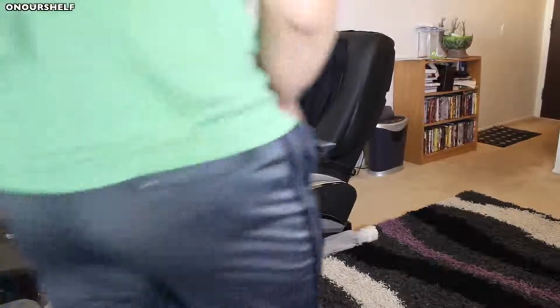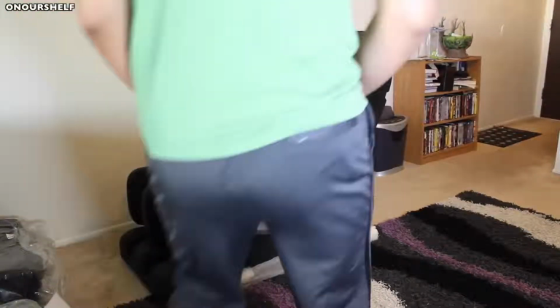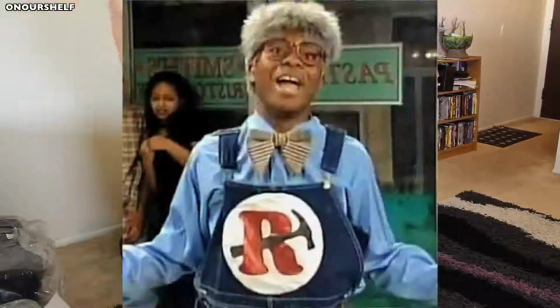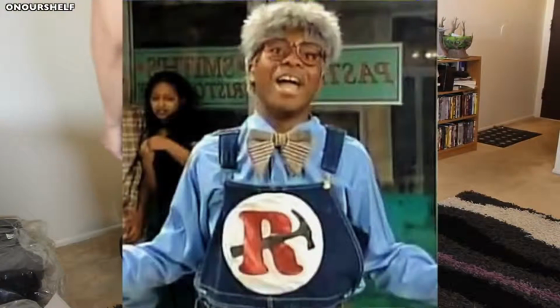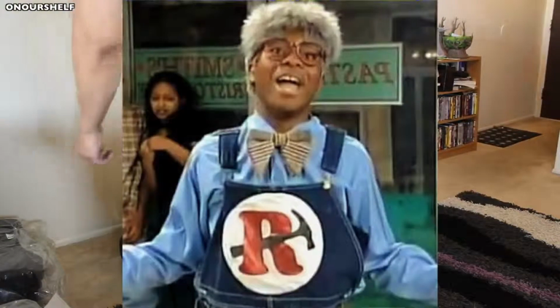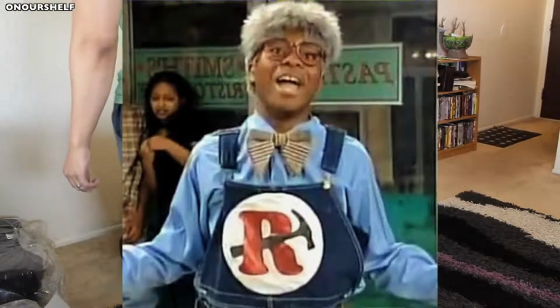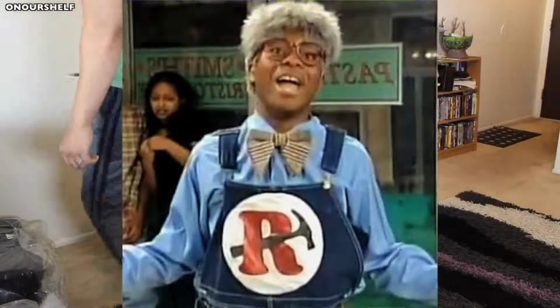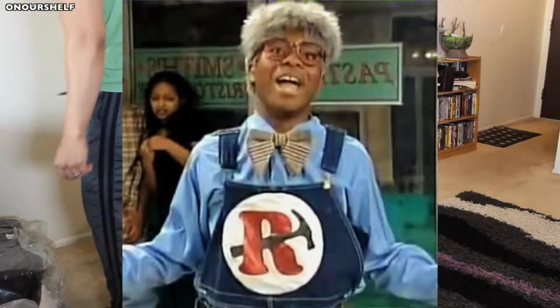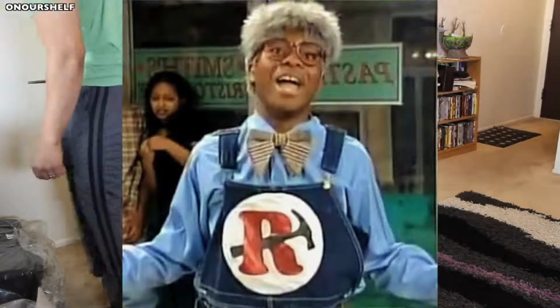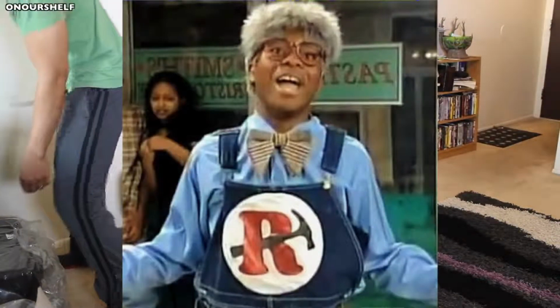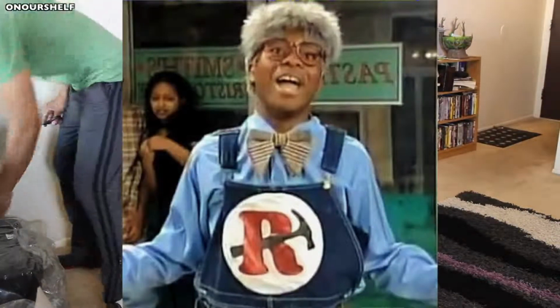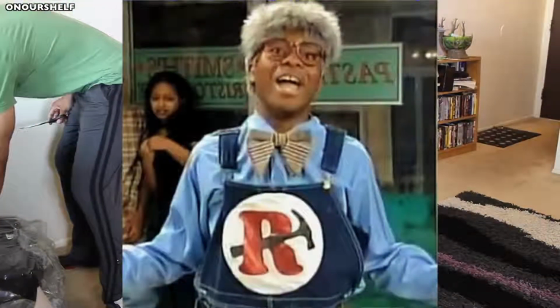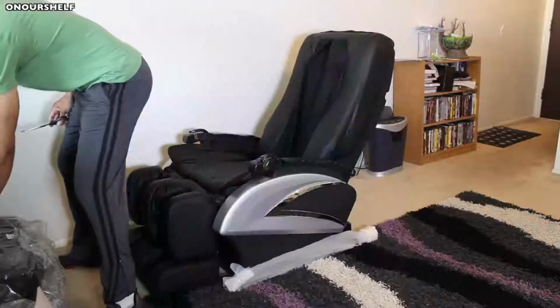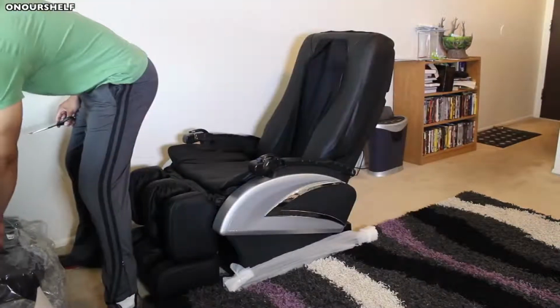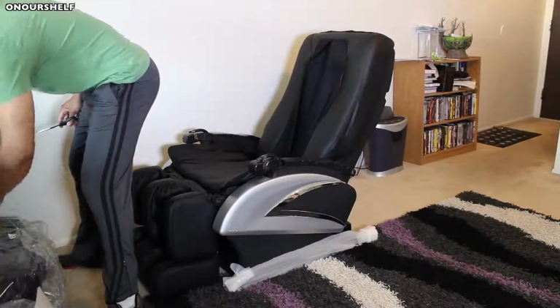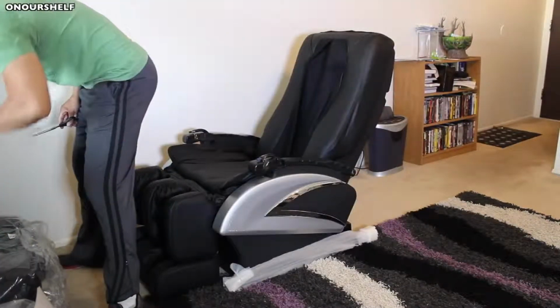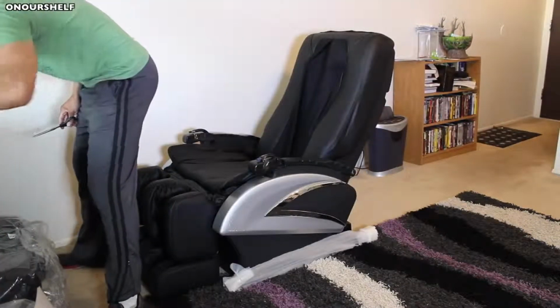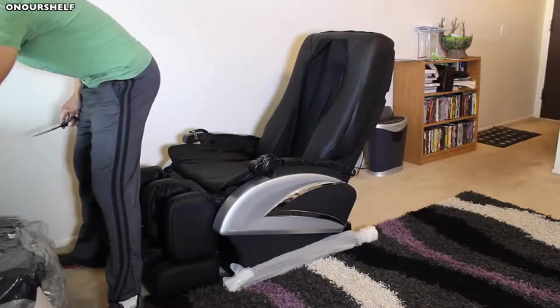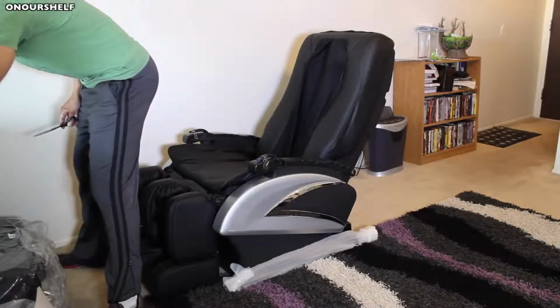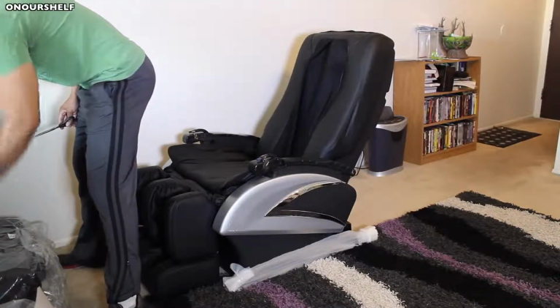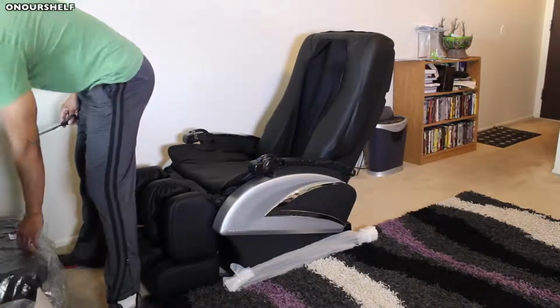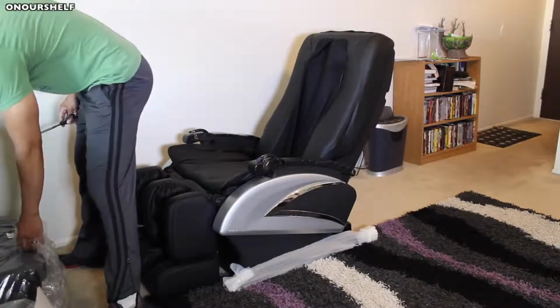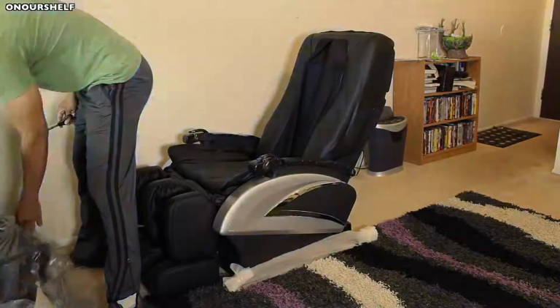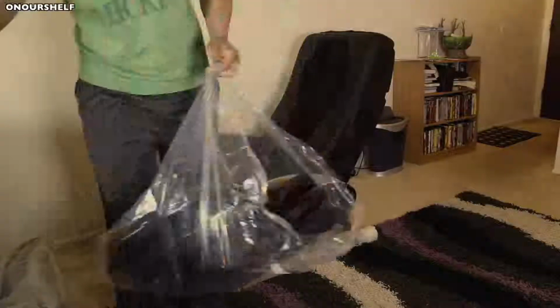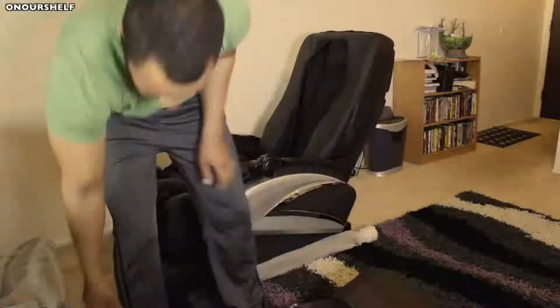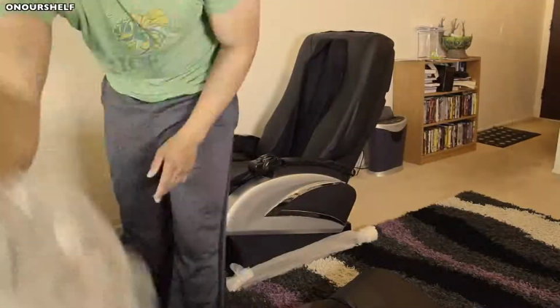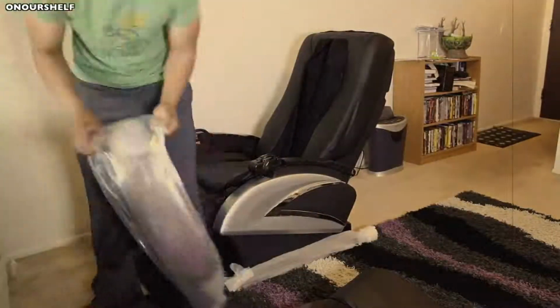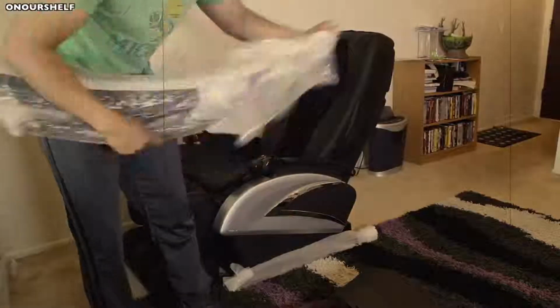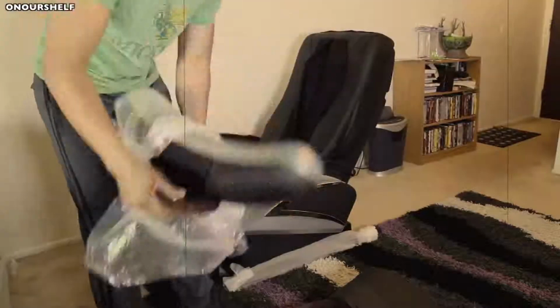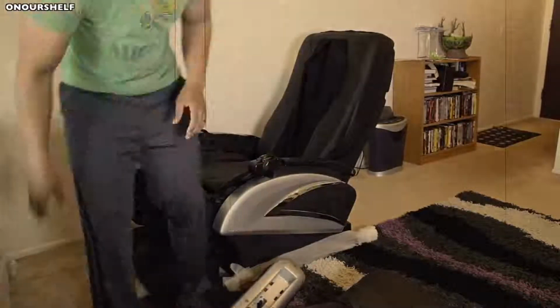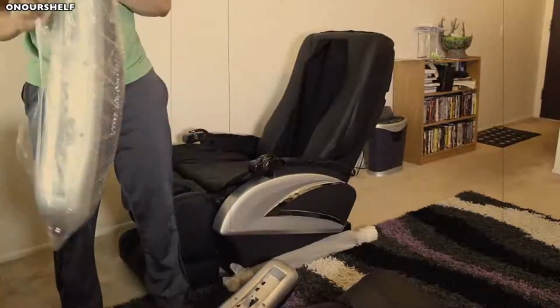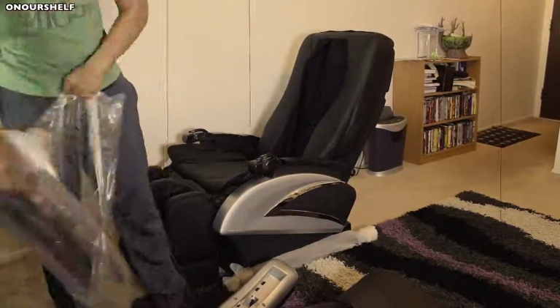You don't have to be a super handyman to assemble this chair — anybody can do it. It's extremely simple. All in all, it's going to take right around 20 minutes to assemble.